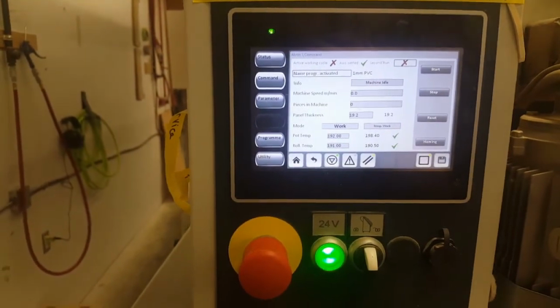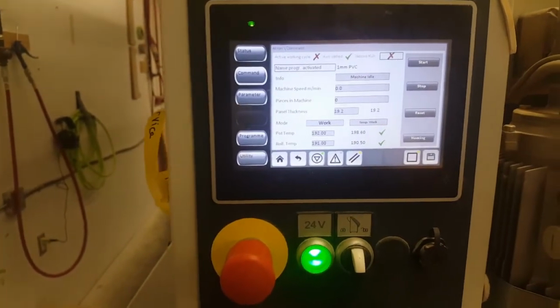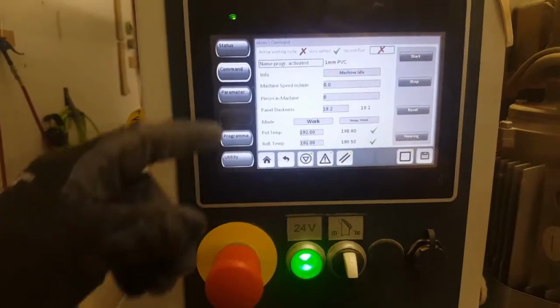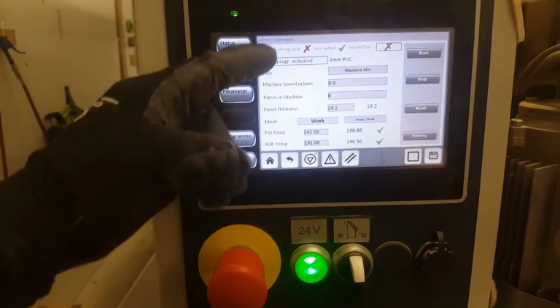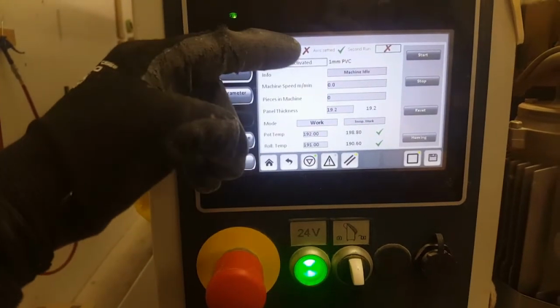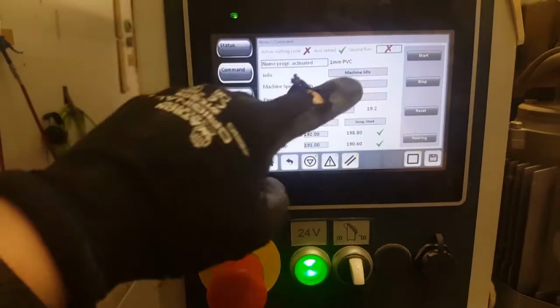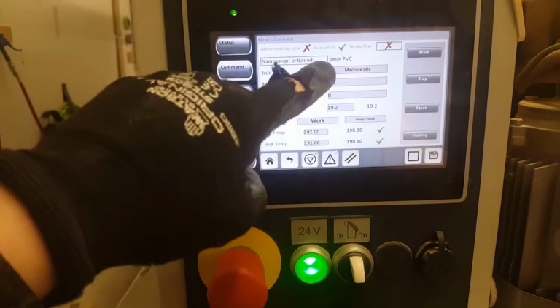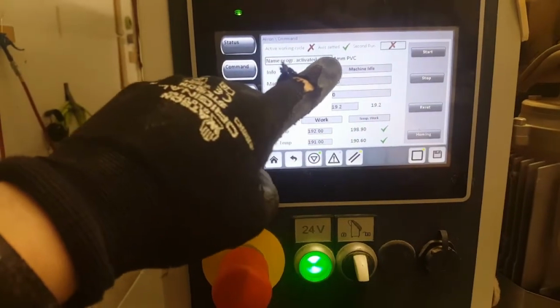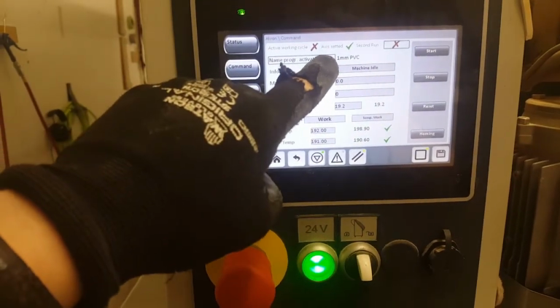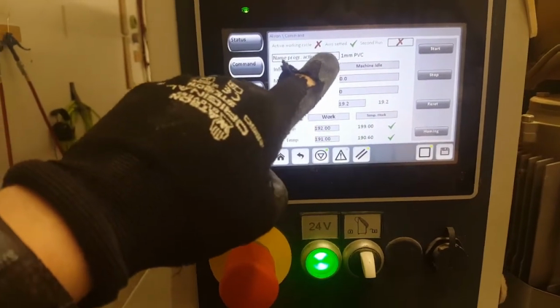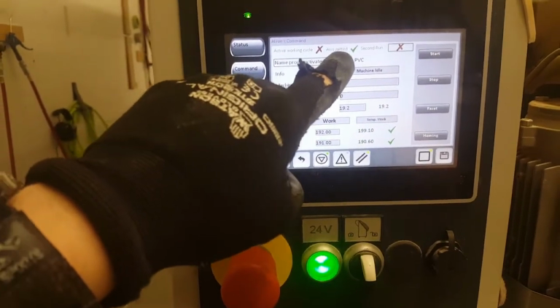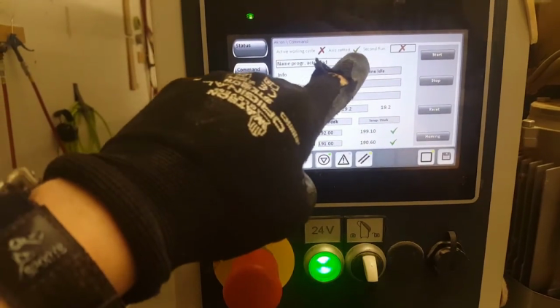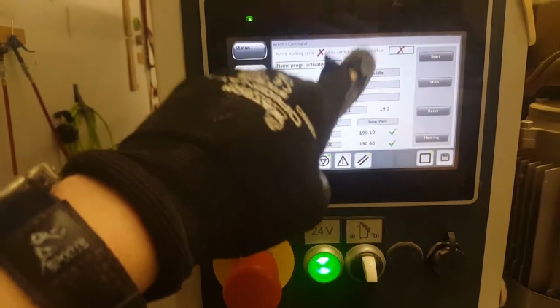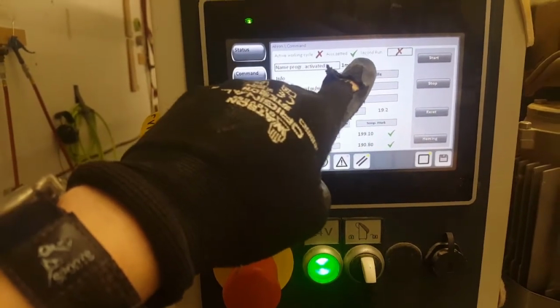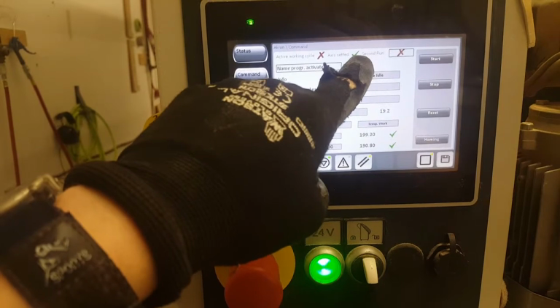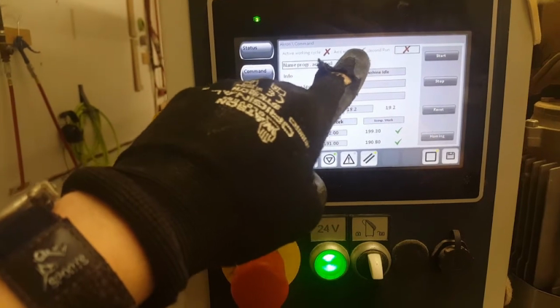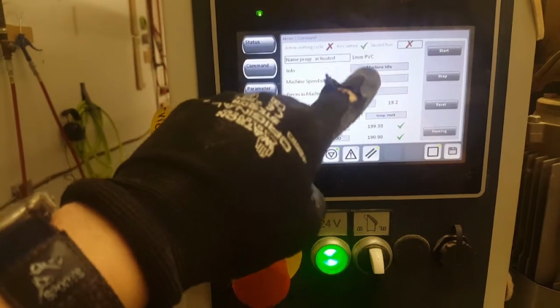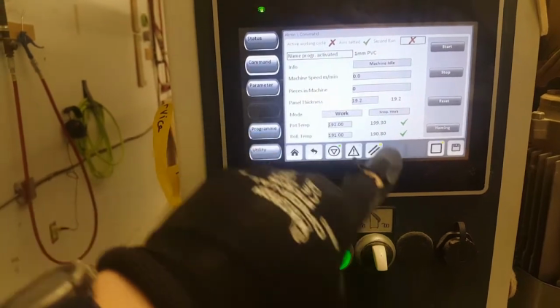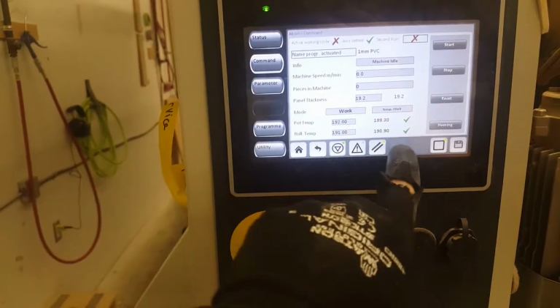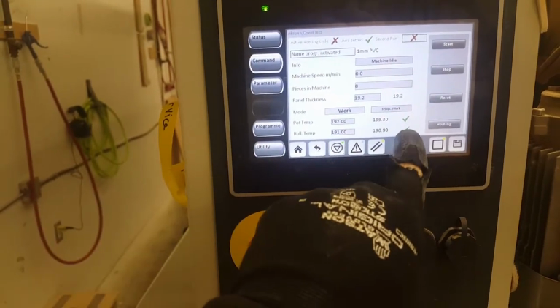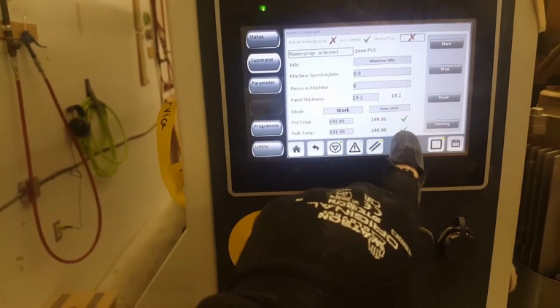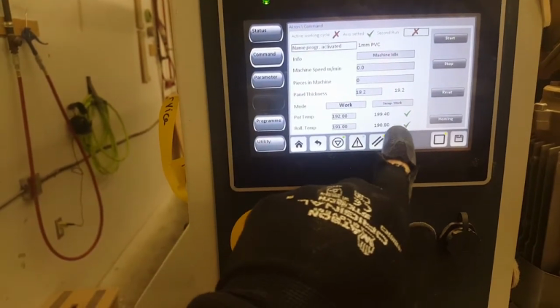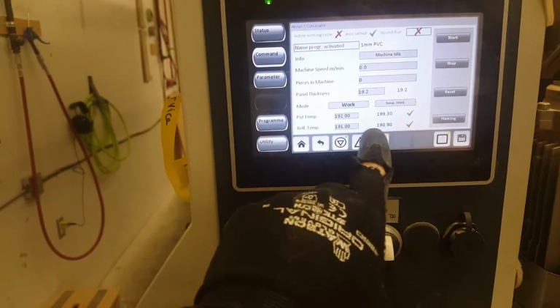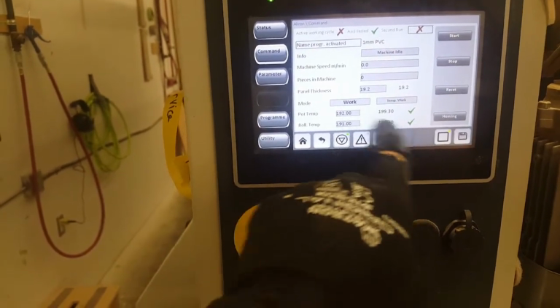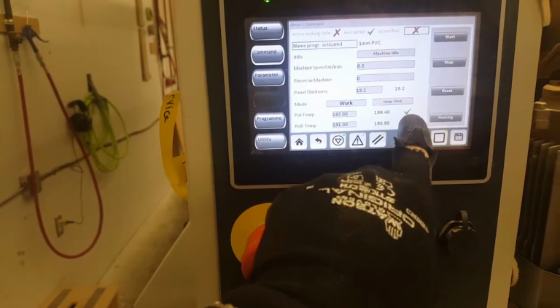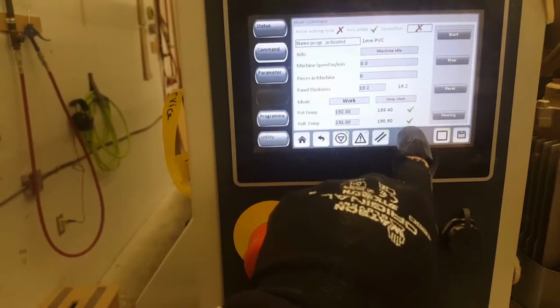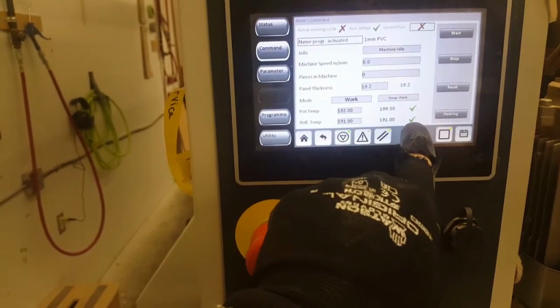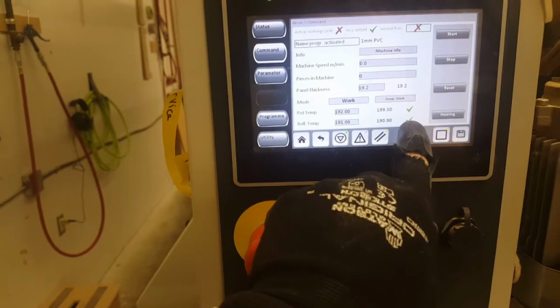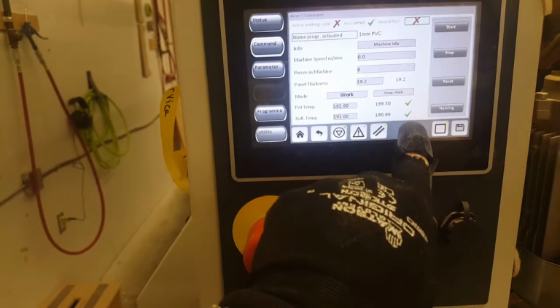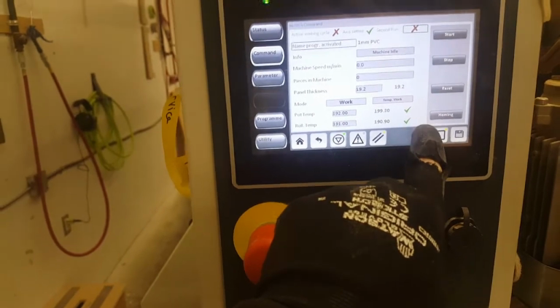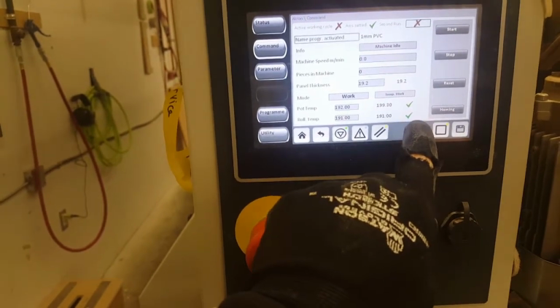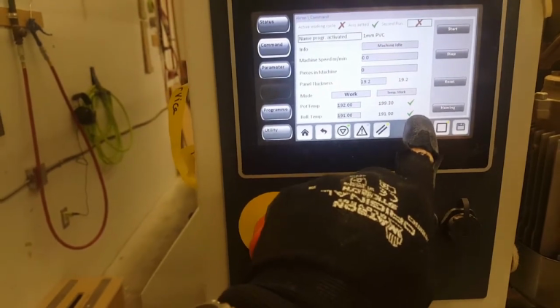Once homing is complete it will be indicated with axes settled and a green checkmark. Also when the temp is up it will be indicated with a green checkmark, and that's what you need to start the machine.